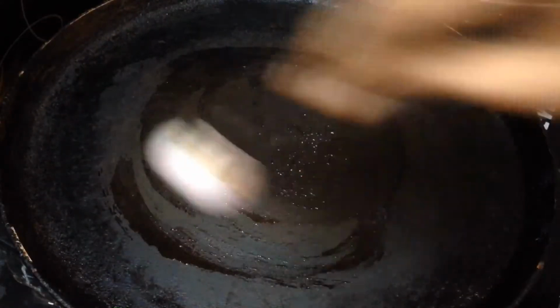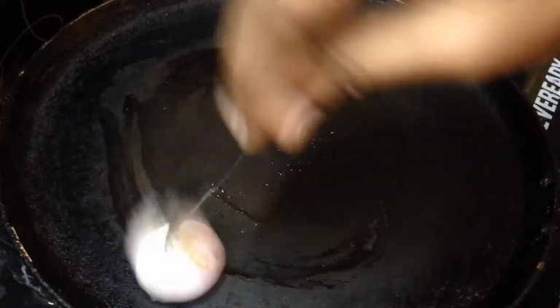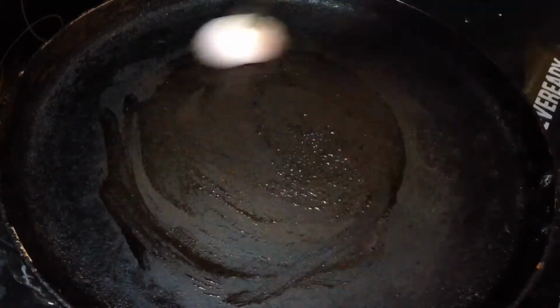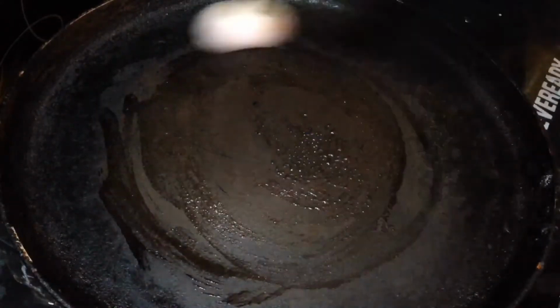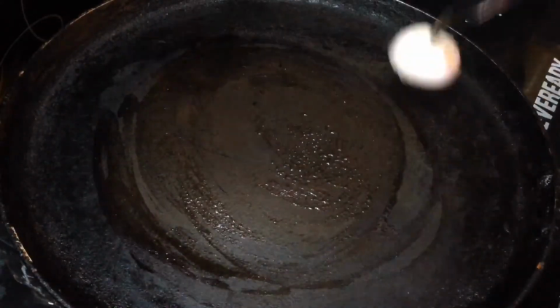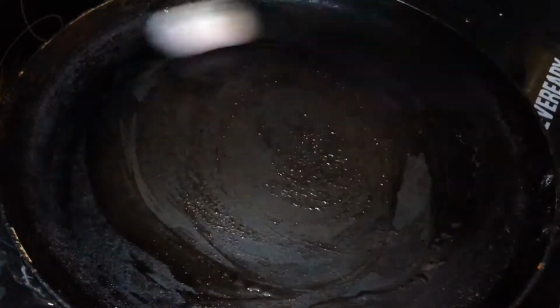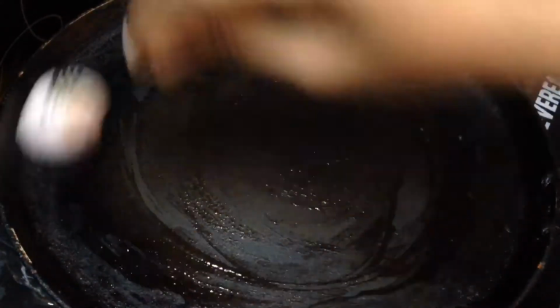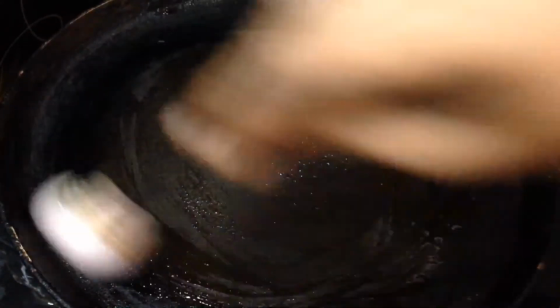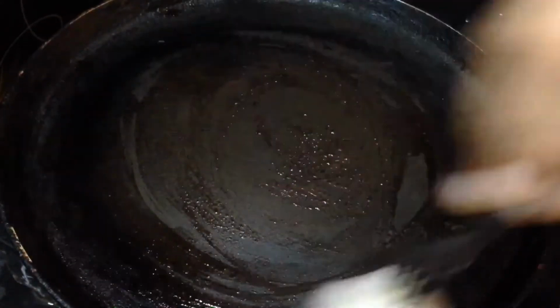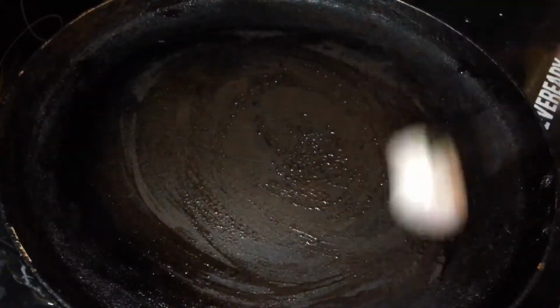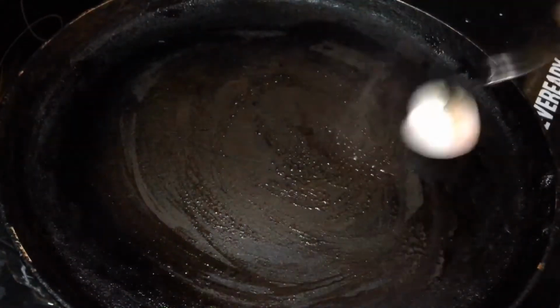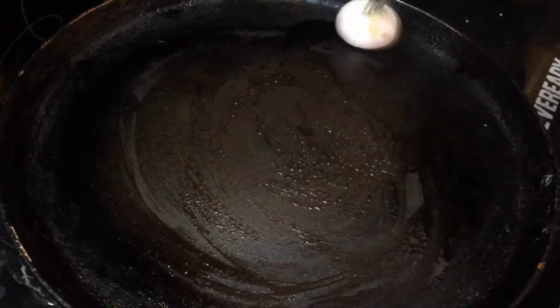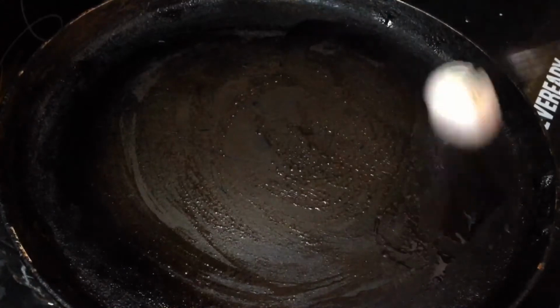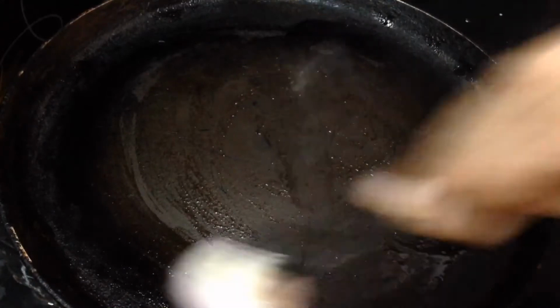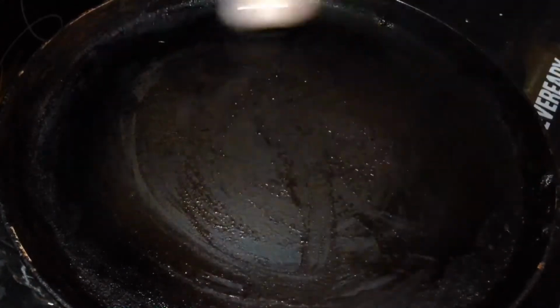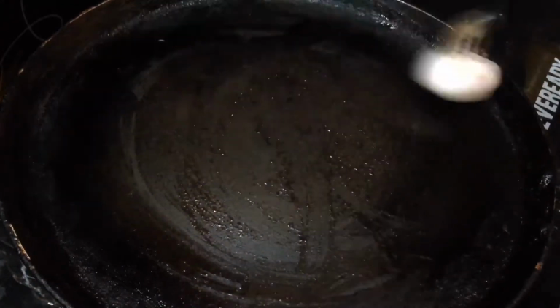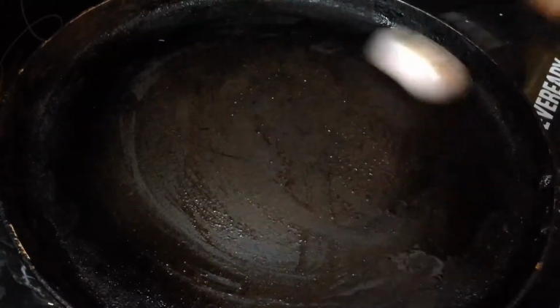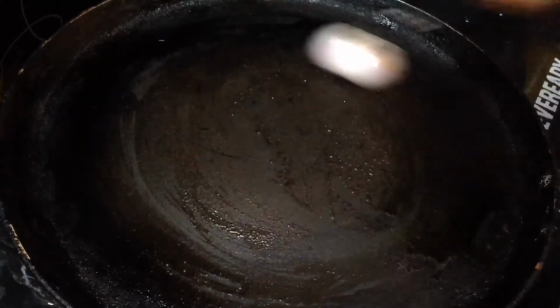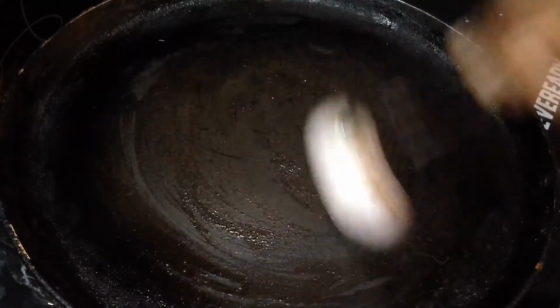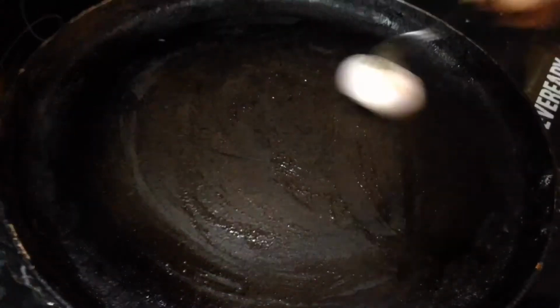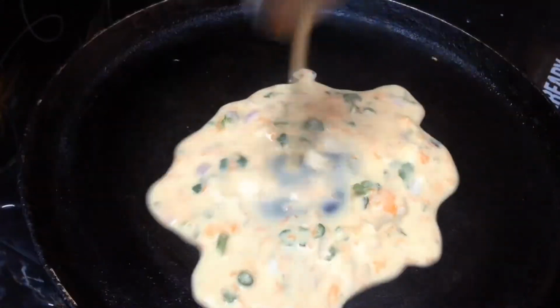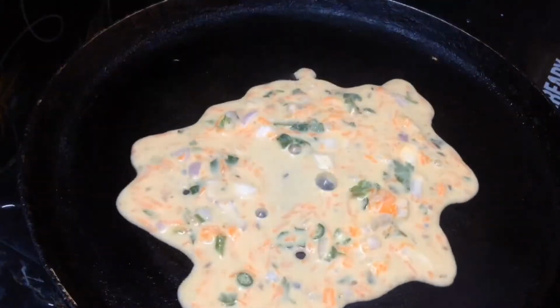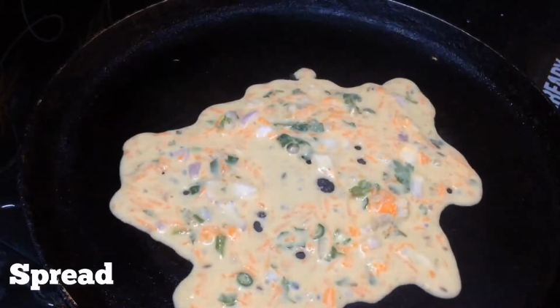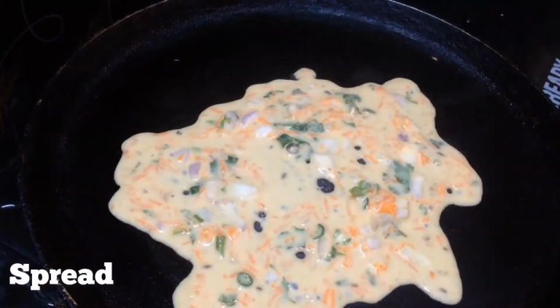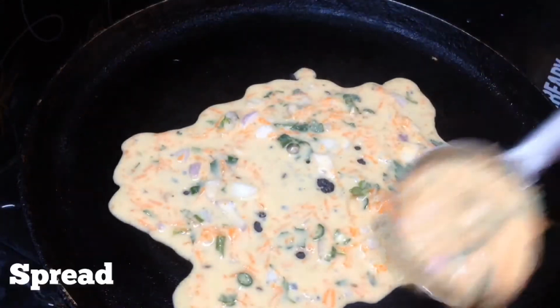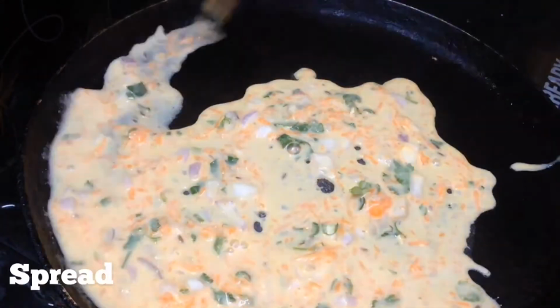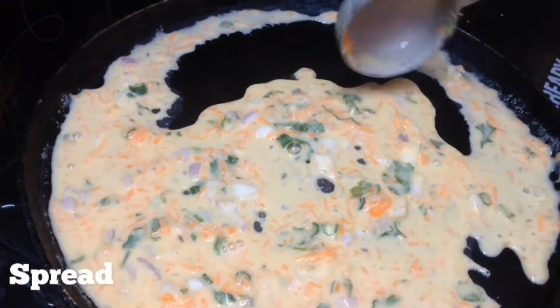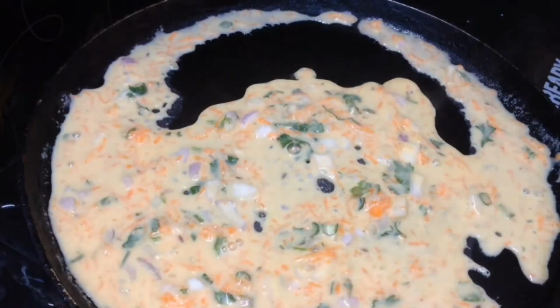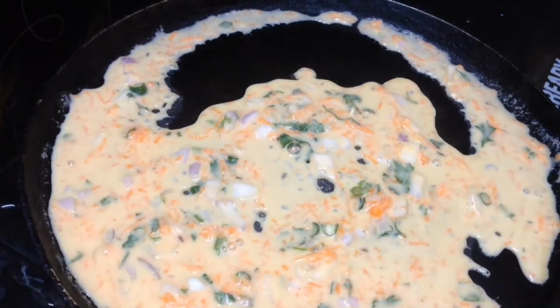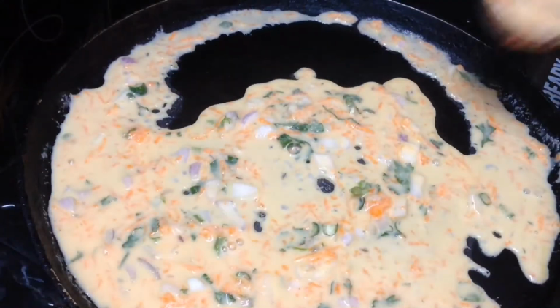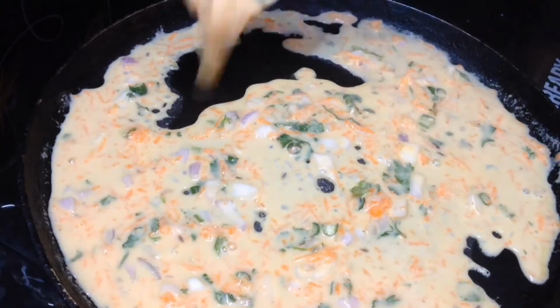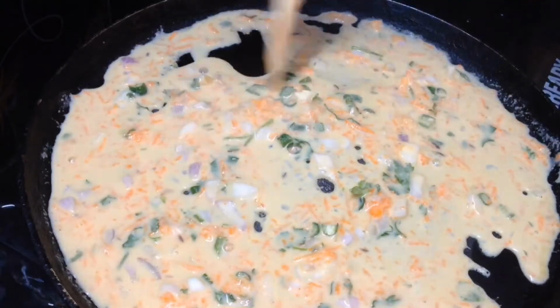Put the oil in the pan. Pour the batter in the pan.